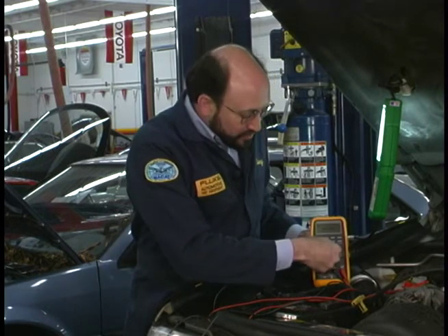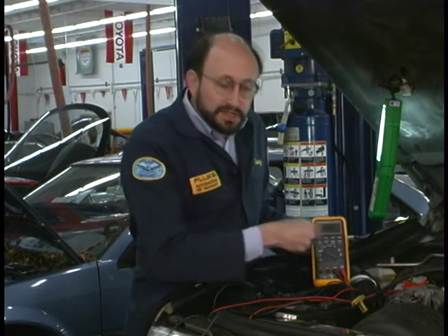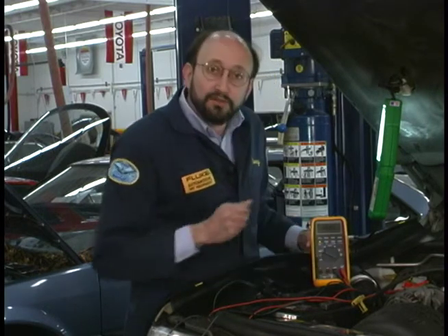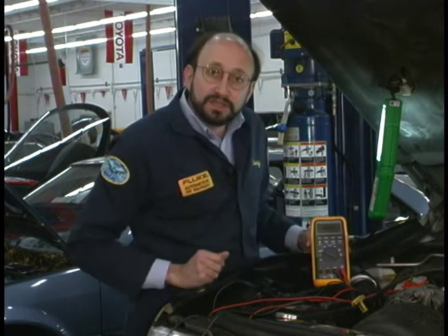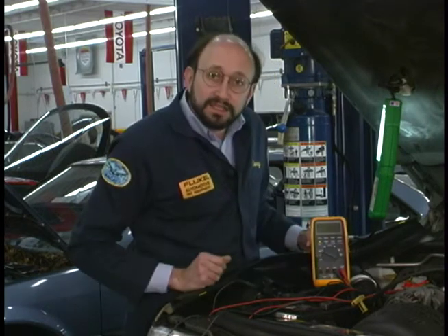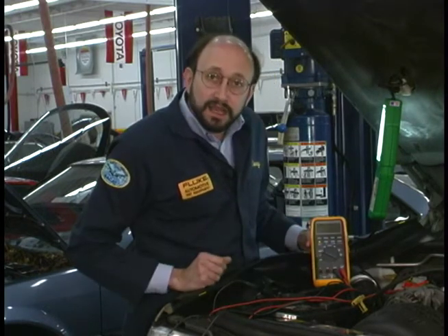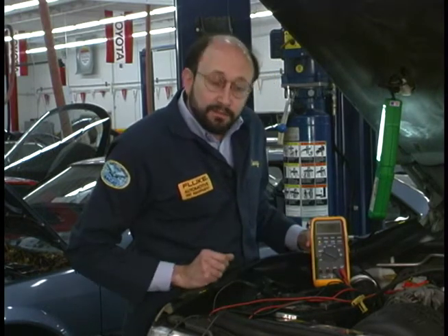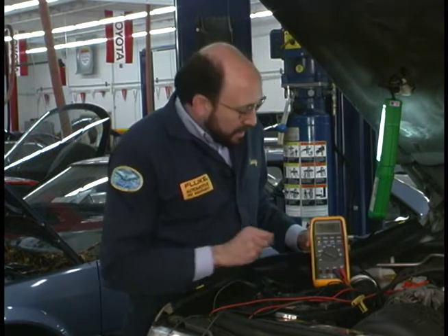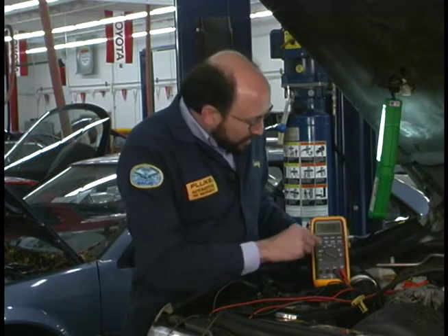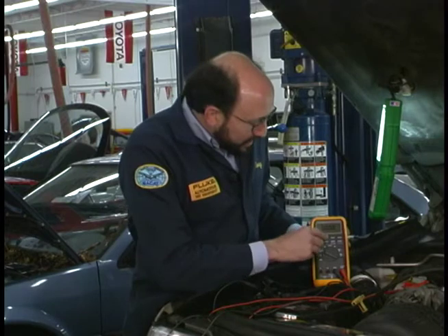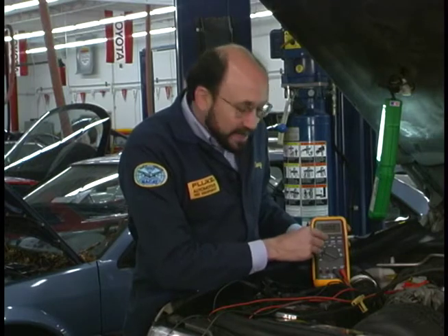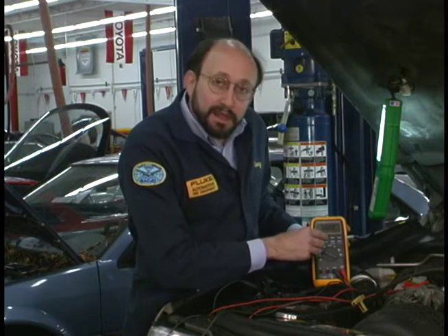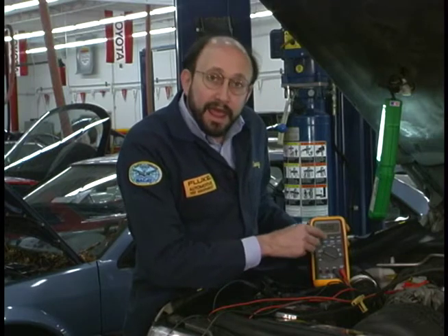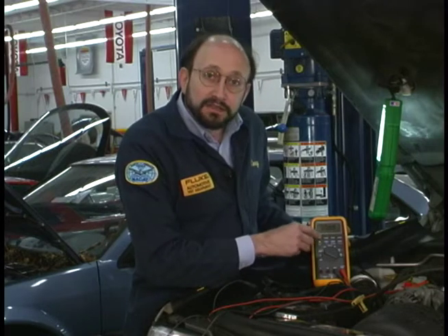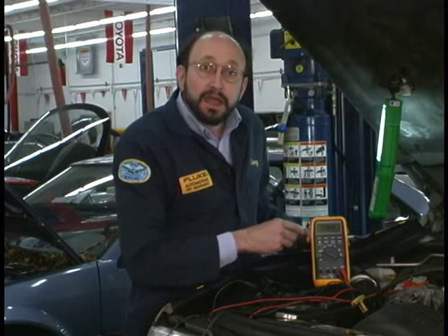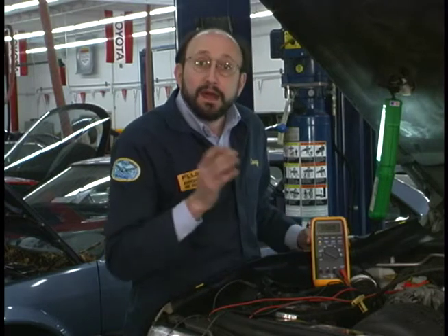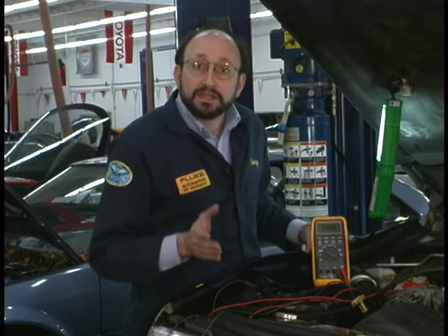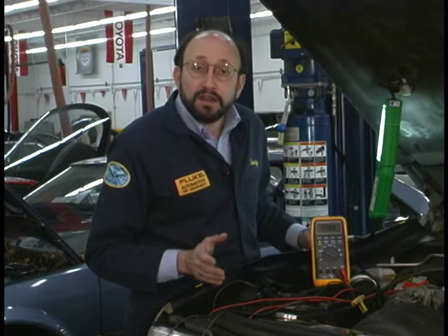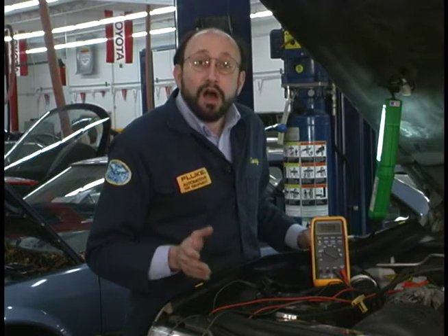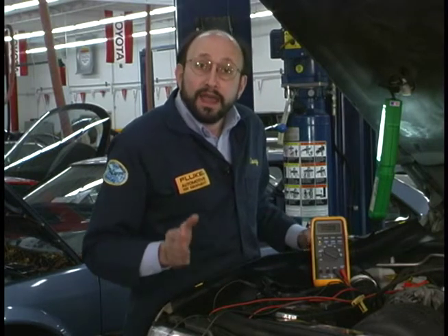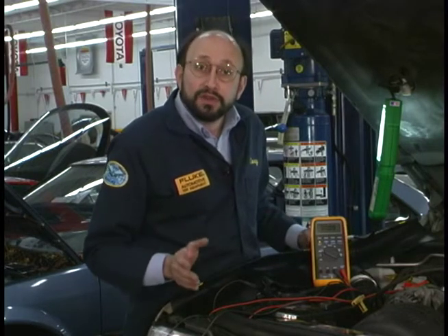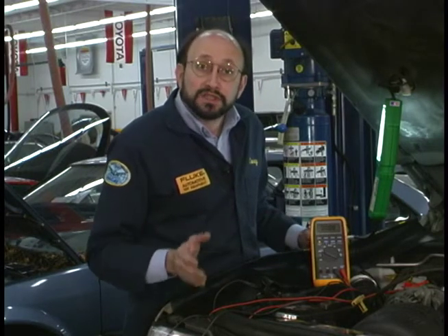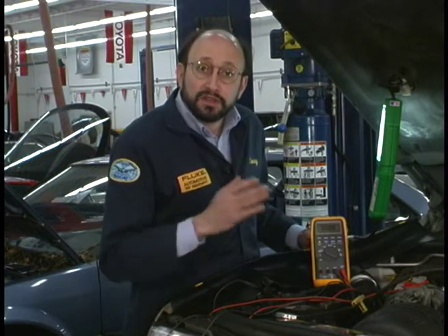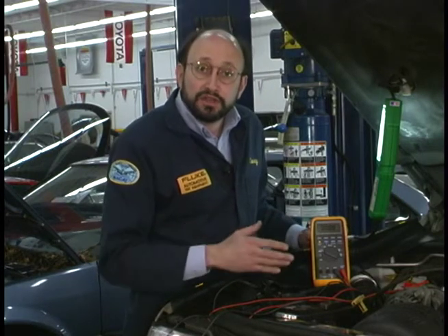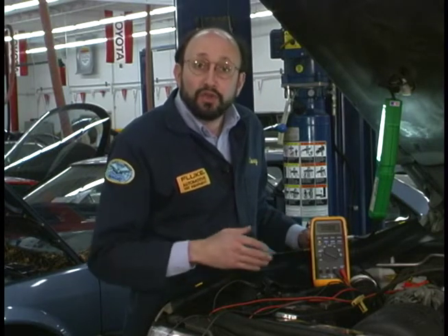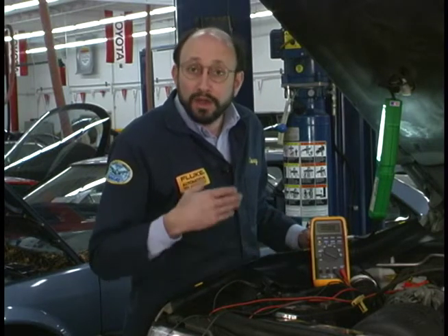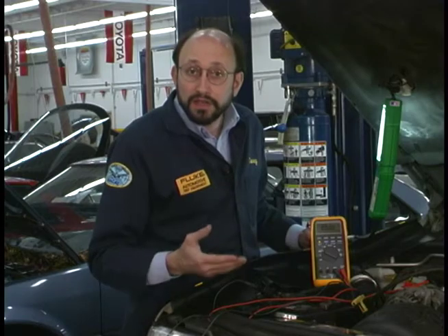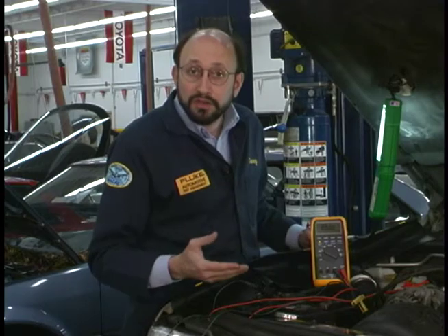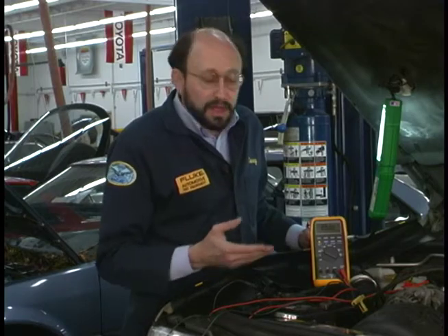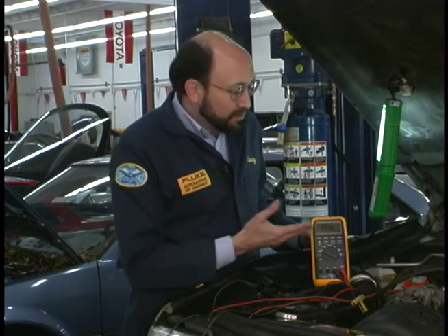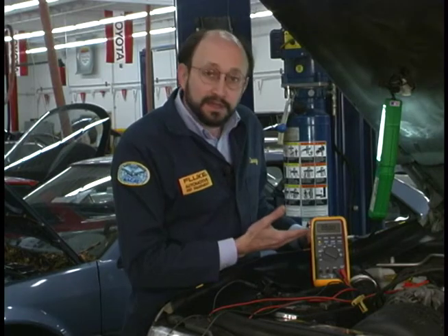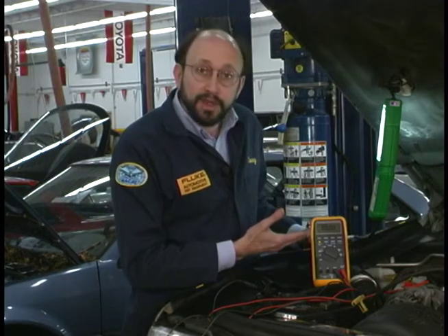We'll select volts DC and we're going to engage min-max. Now we're set. All we have to do is start the engine or run the engine and read the display.